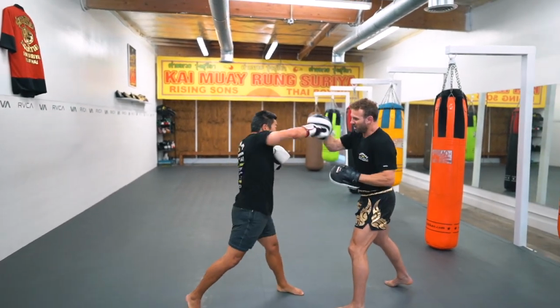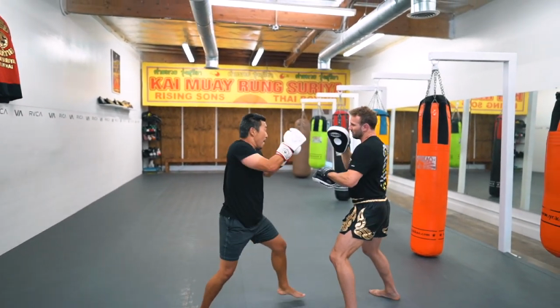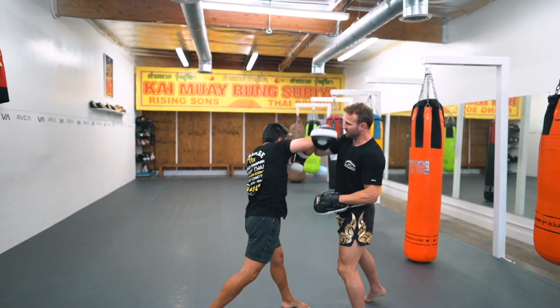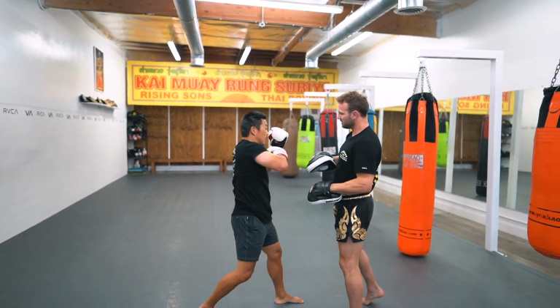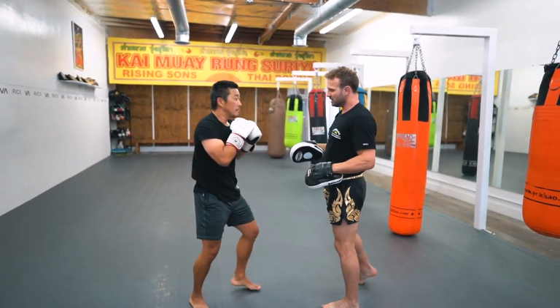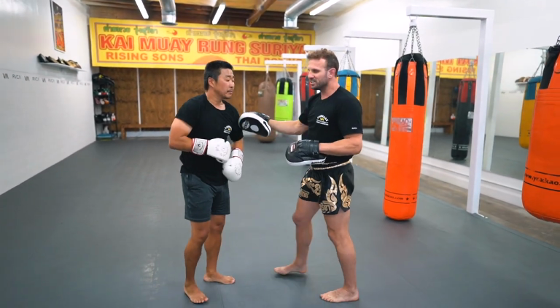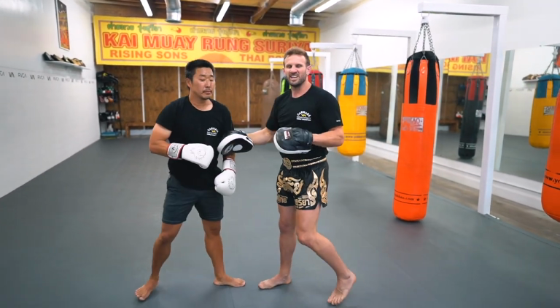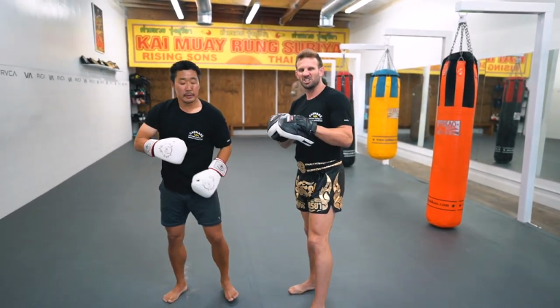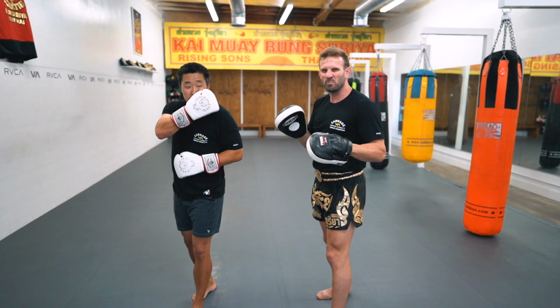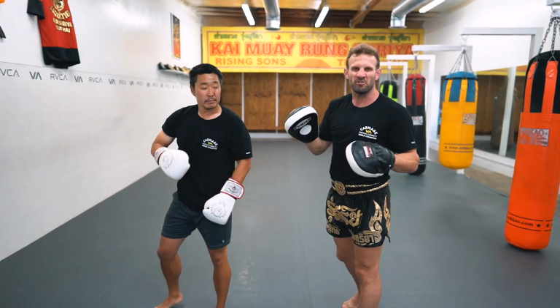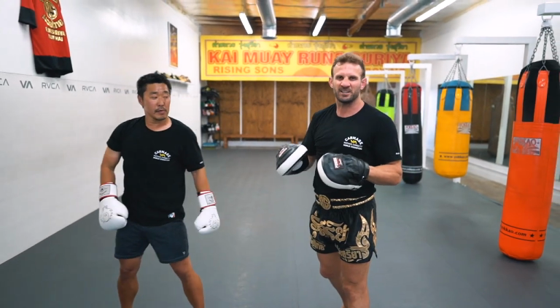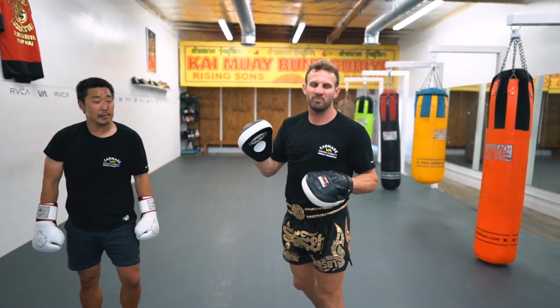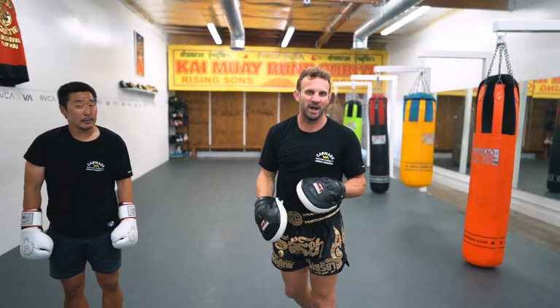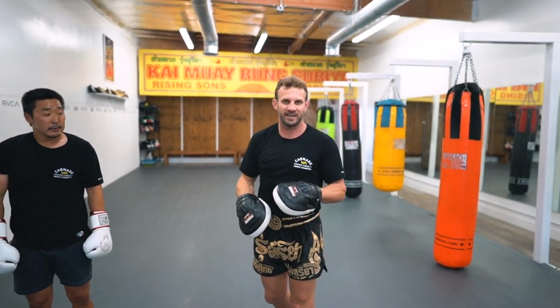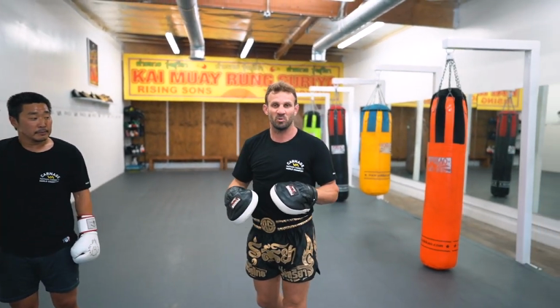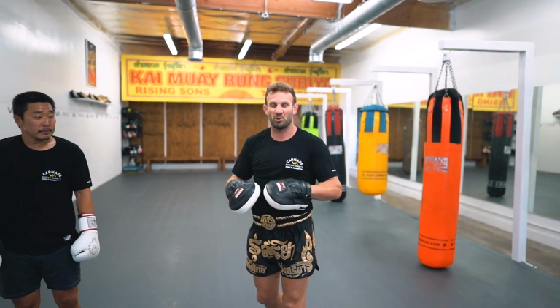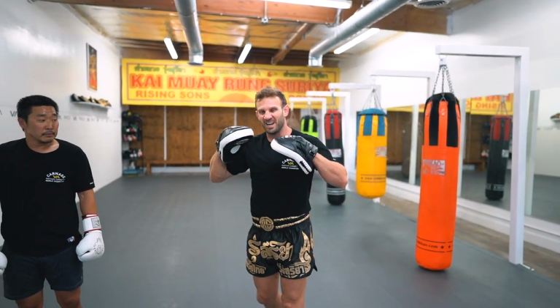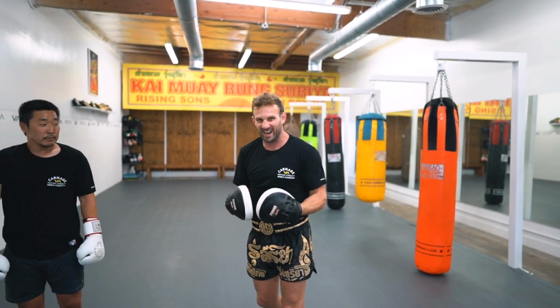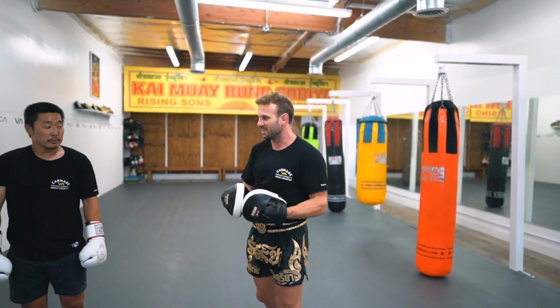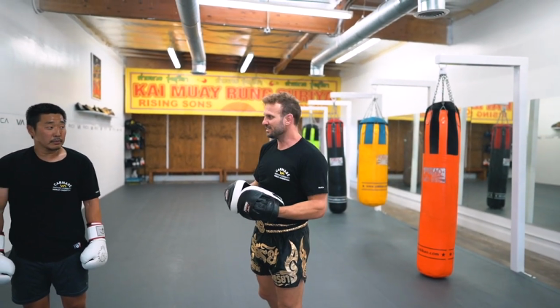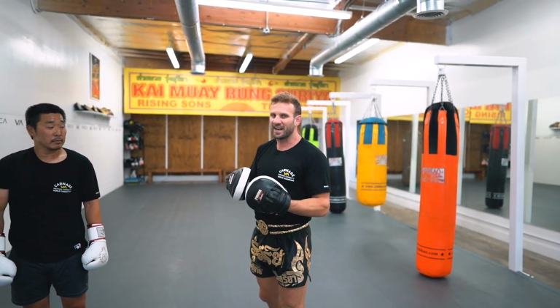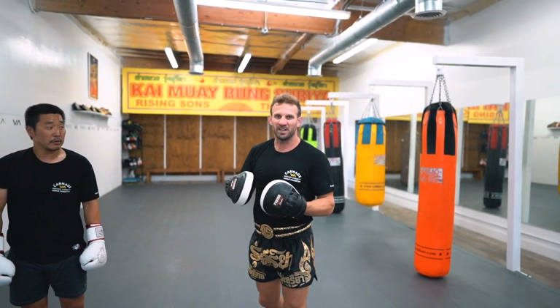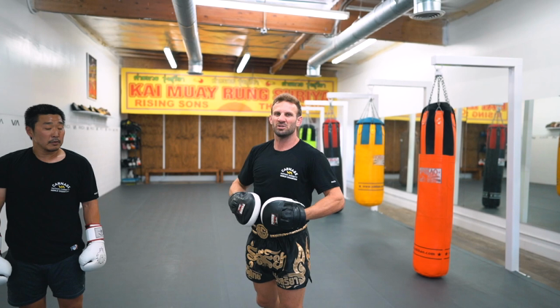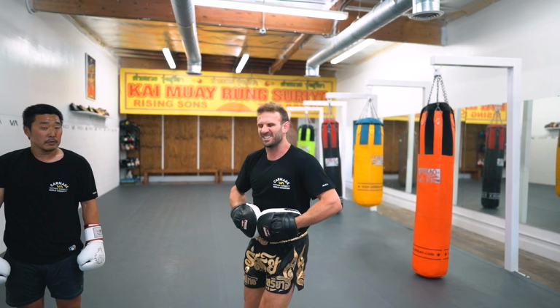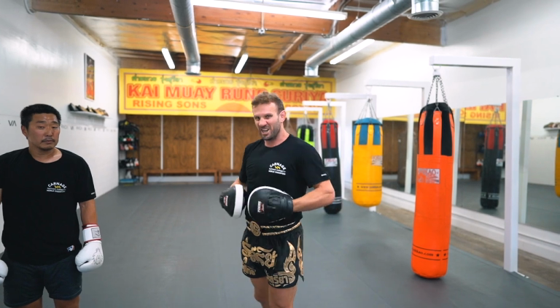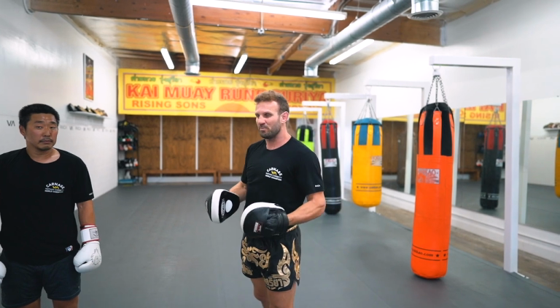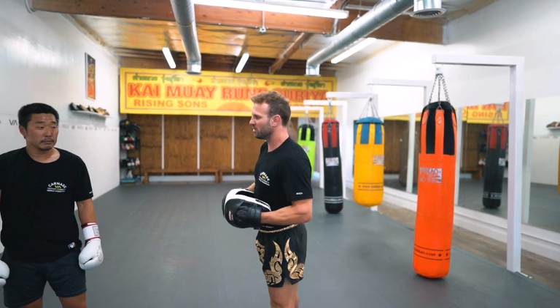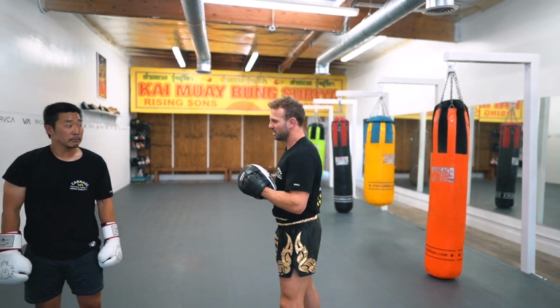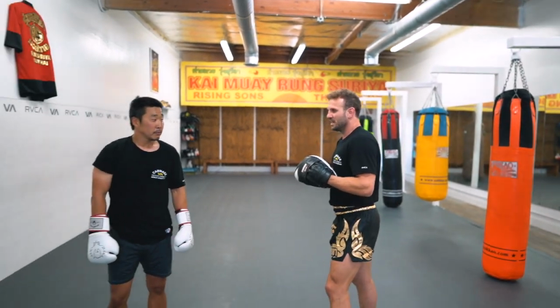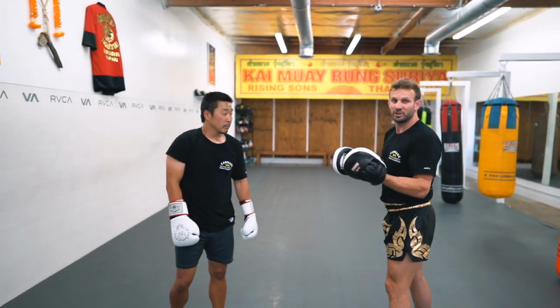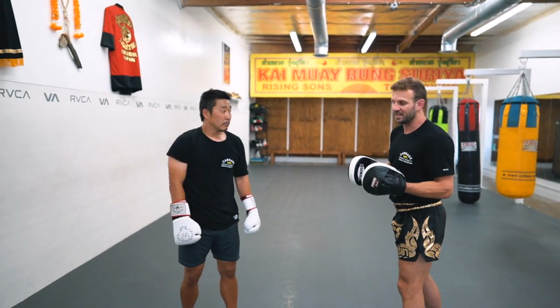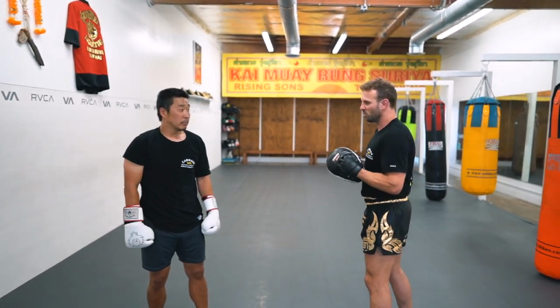As you can see, it's just simple and effective and barbaric — that's what we want. We want aggression. This is an activator to get the aggression and the power in the body, and also the technique as well.